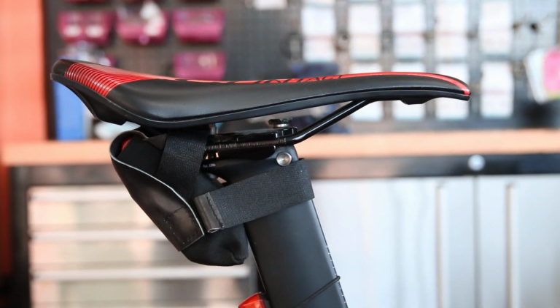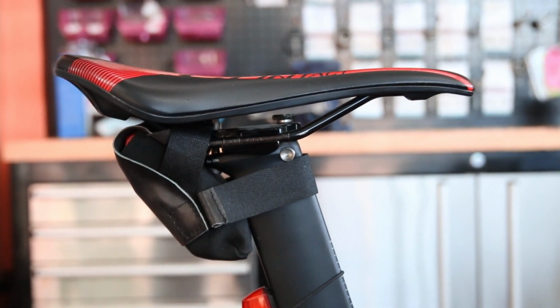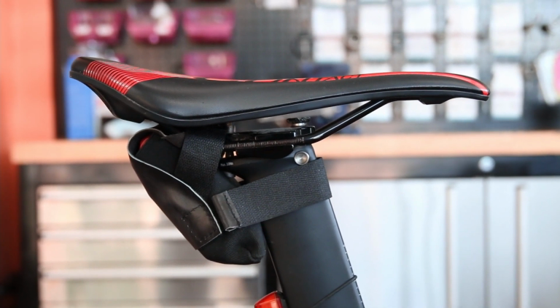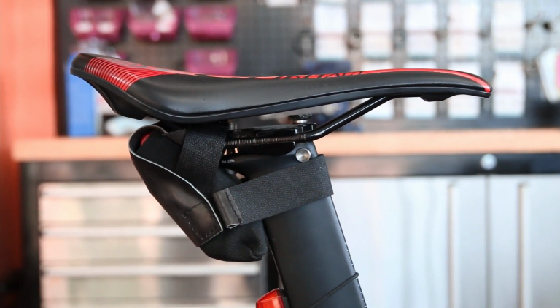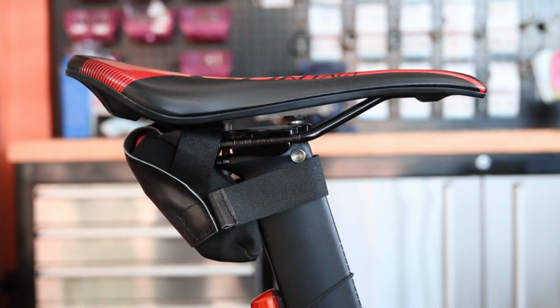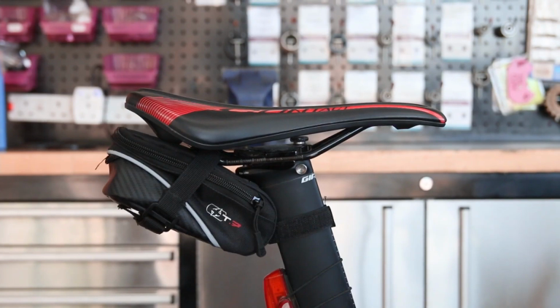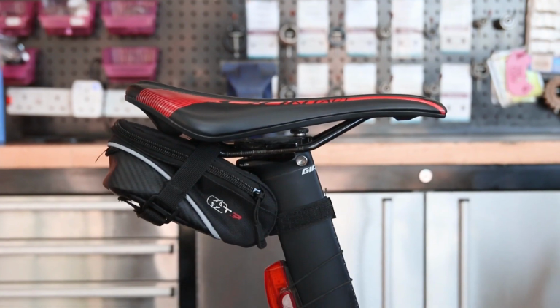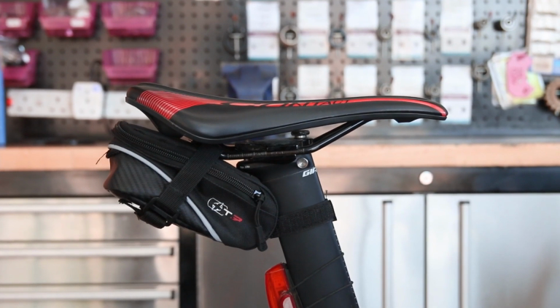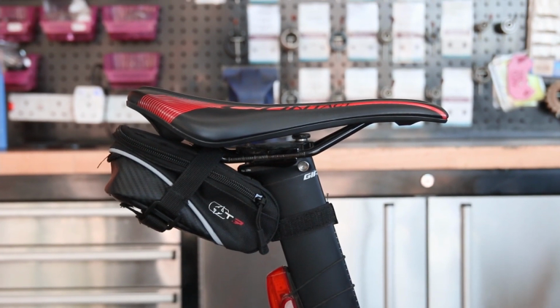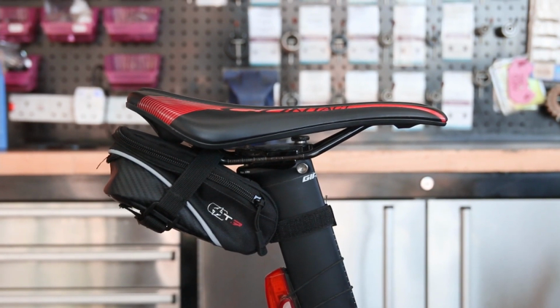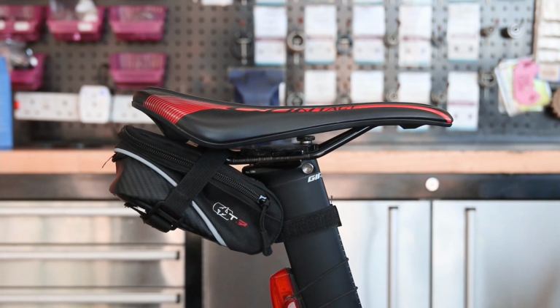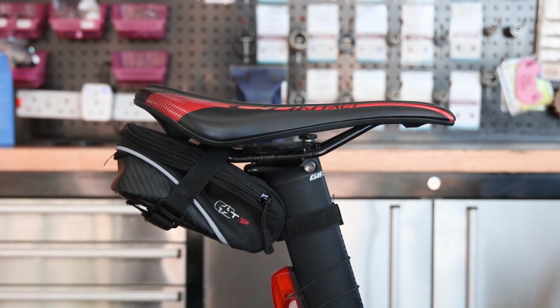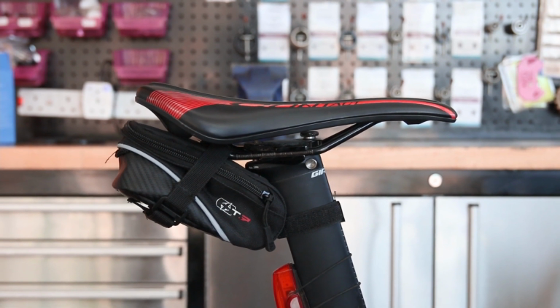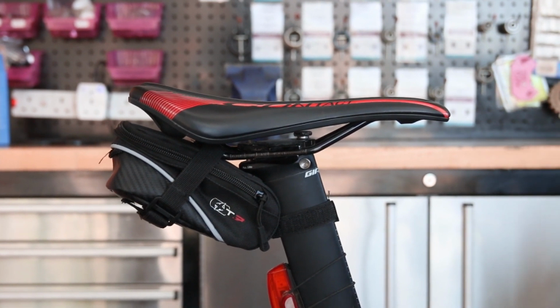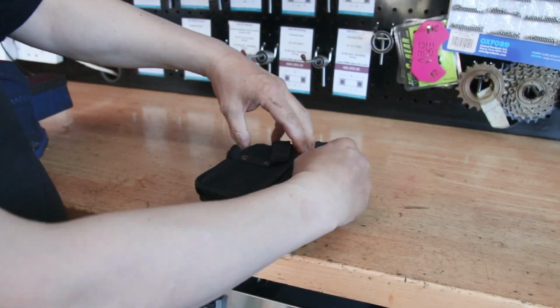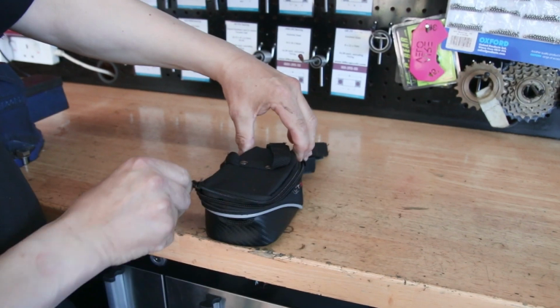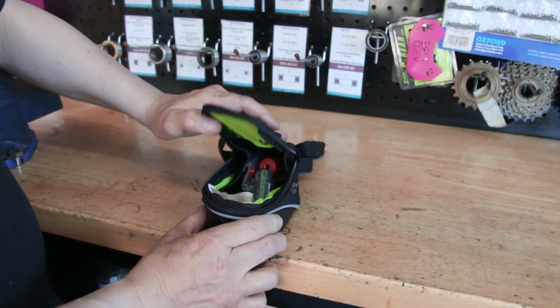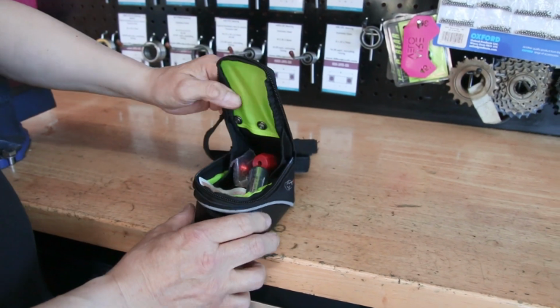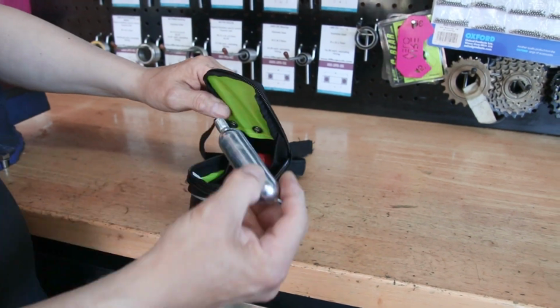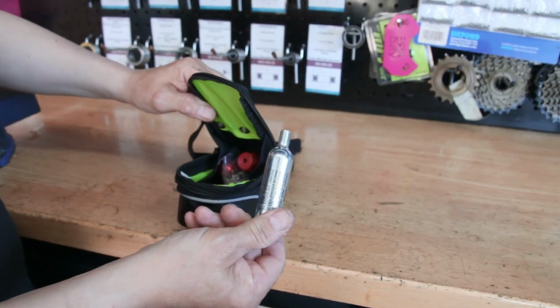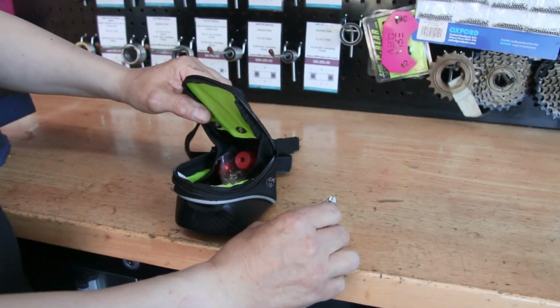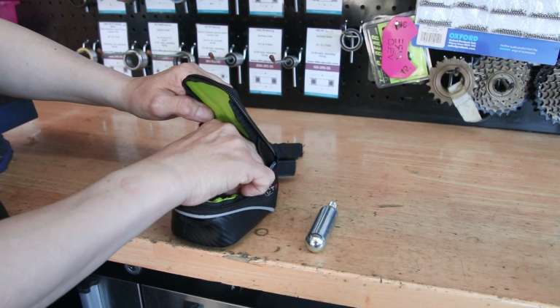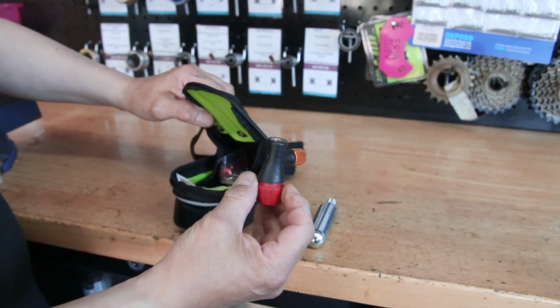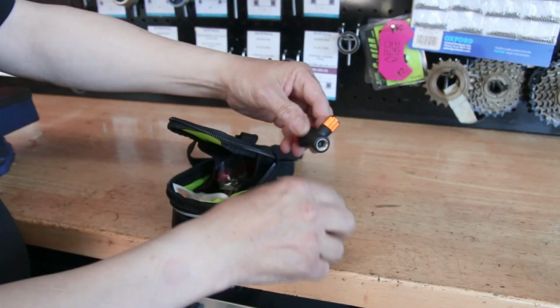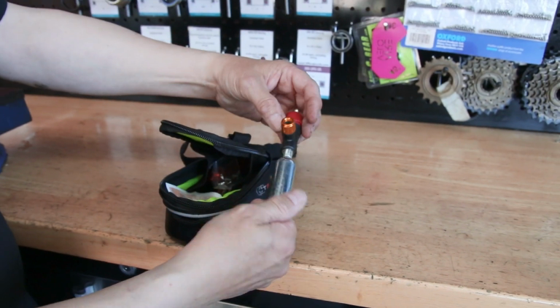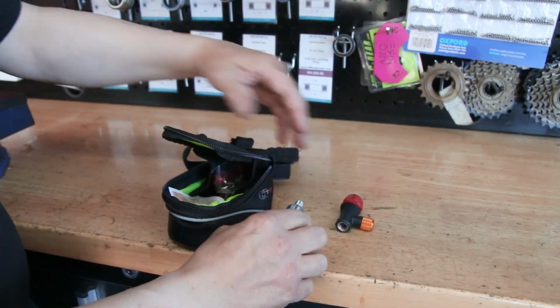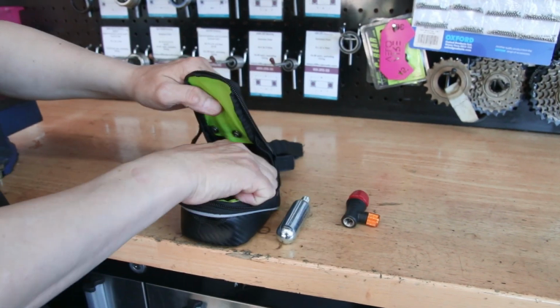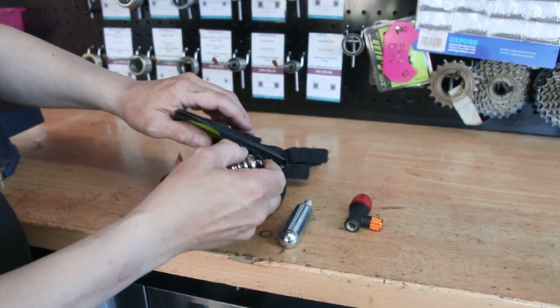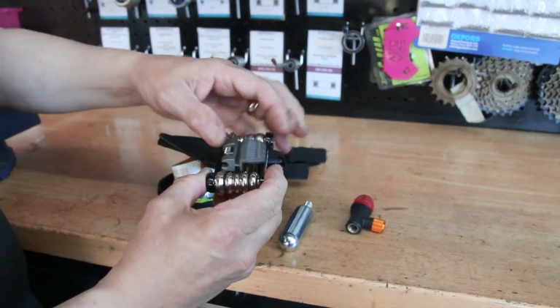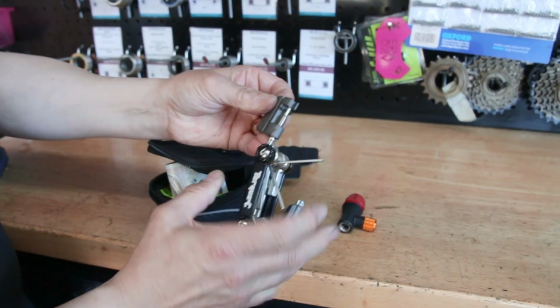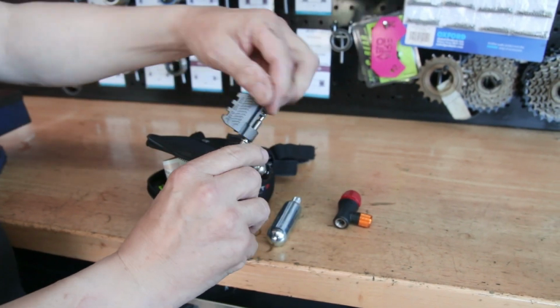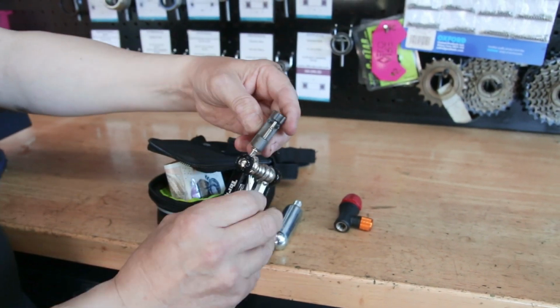So we've got something a little bit different for you today. This little saddle pouch here replaces this — this is actually a small sized saddle bag. You can see the typical things you put in it. We all as riders get to know what we want to carry, and in this case it's going on a tubeless bike.